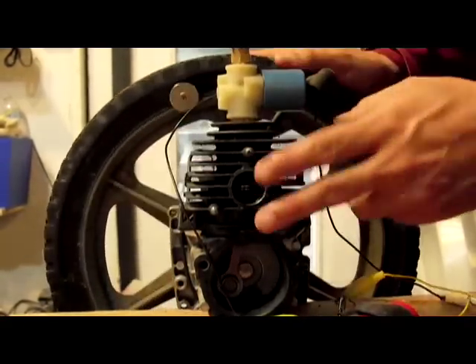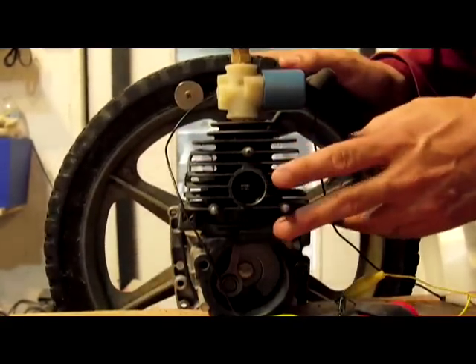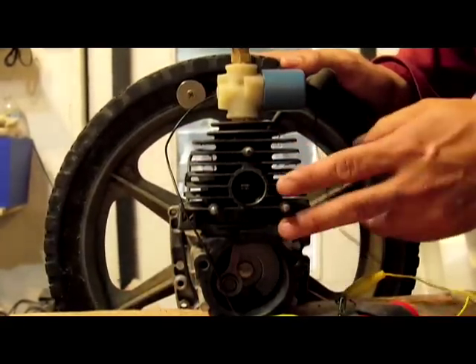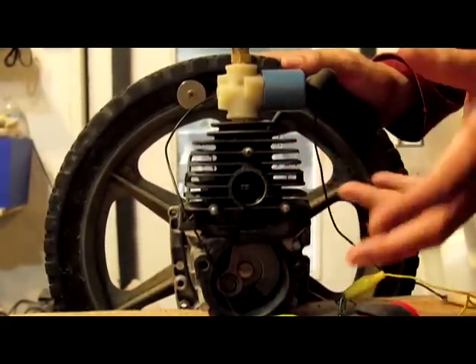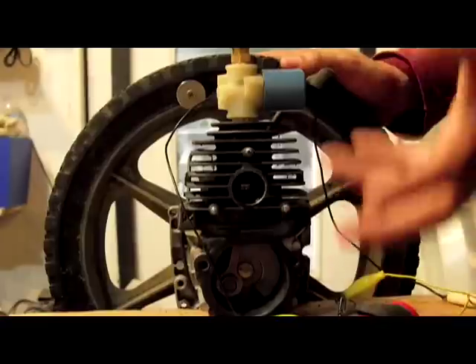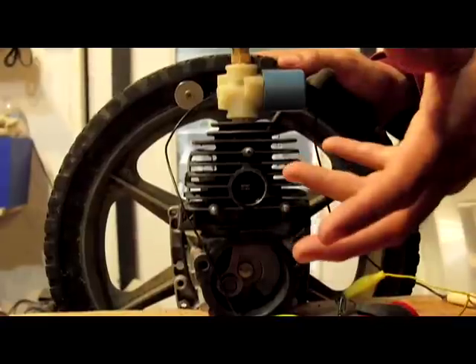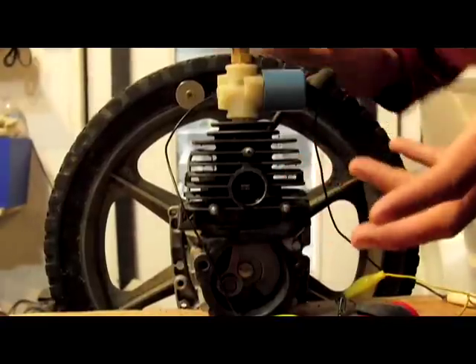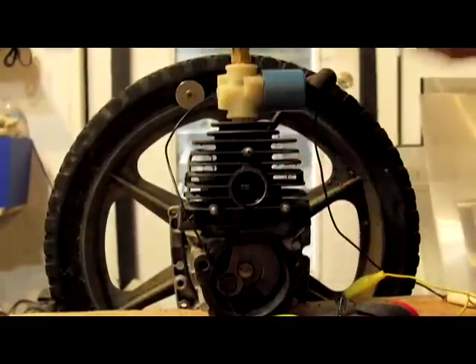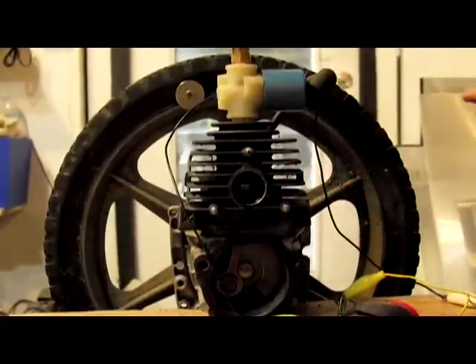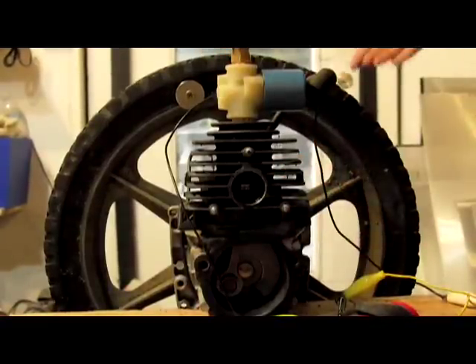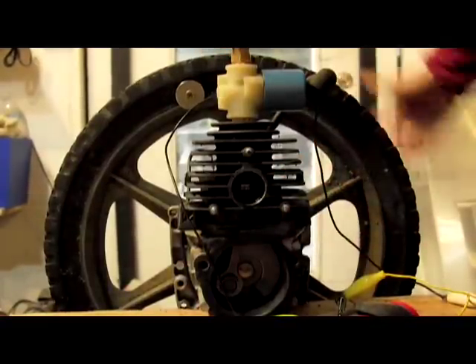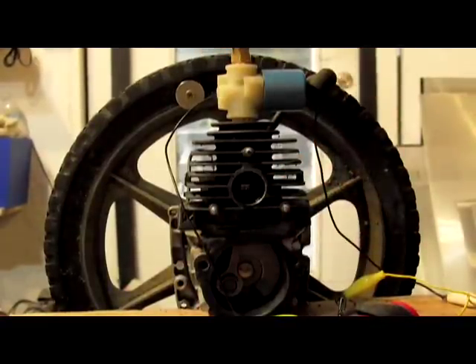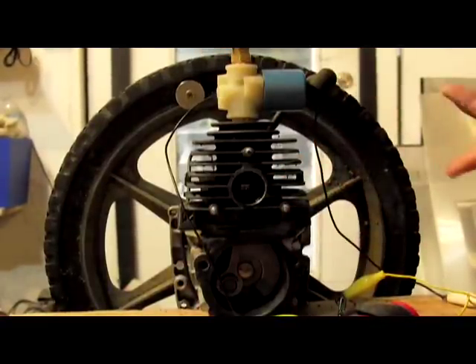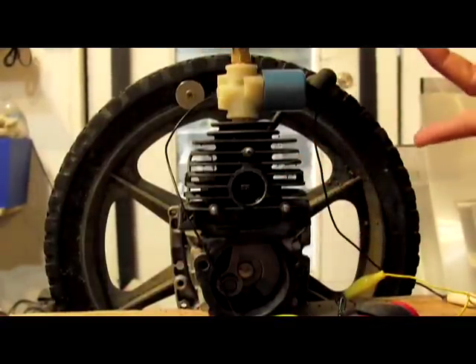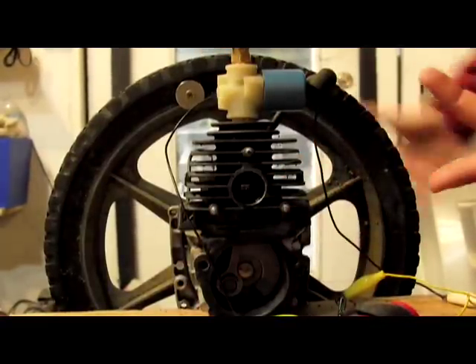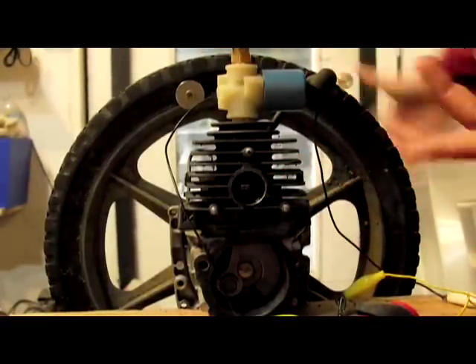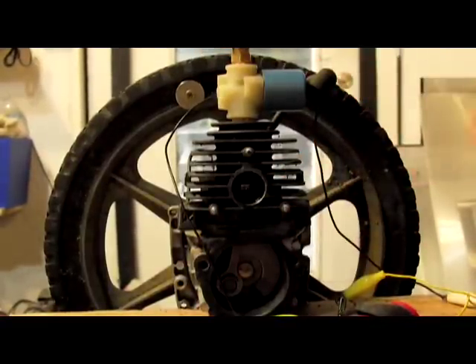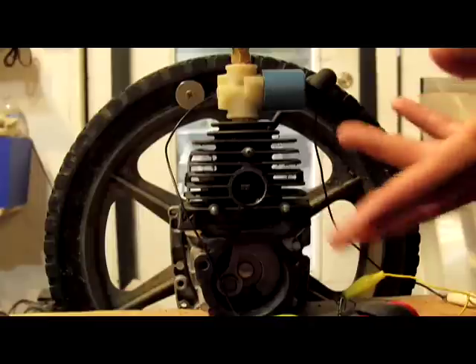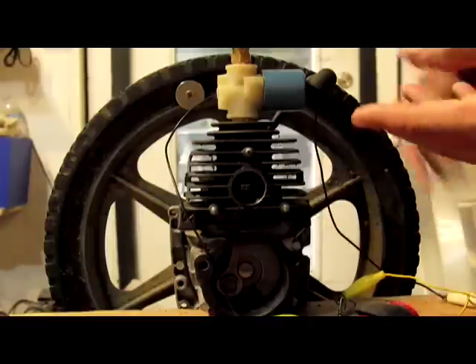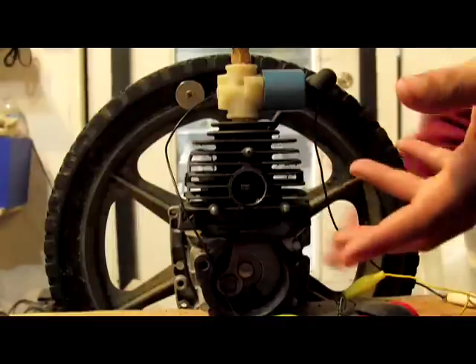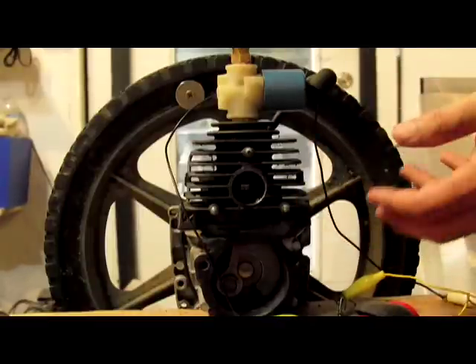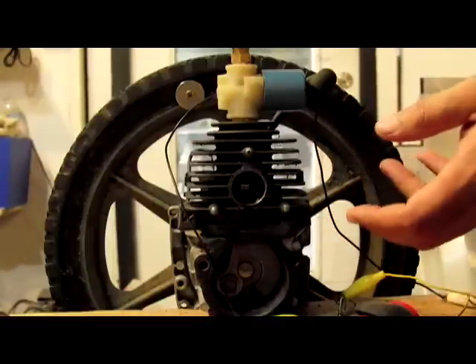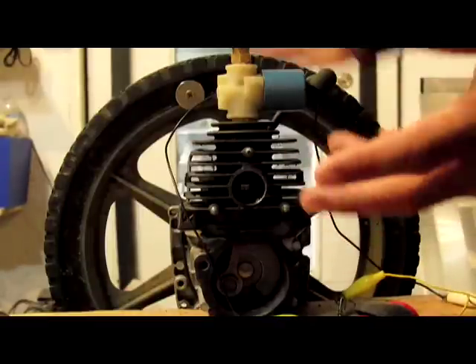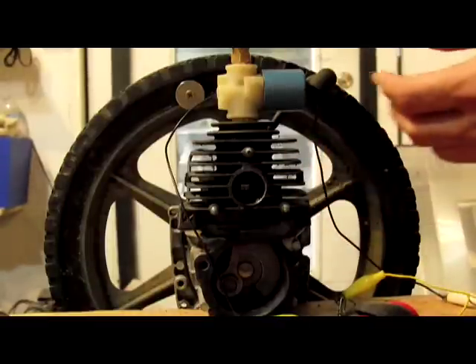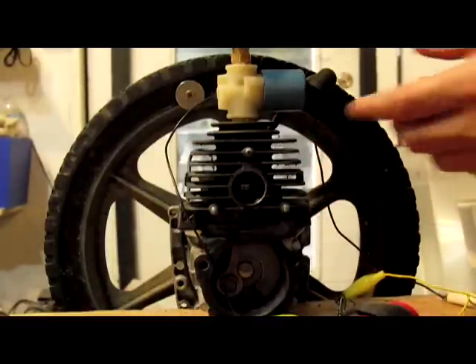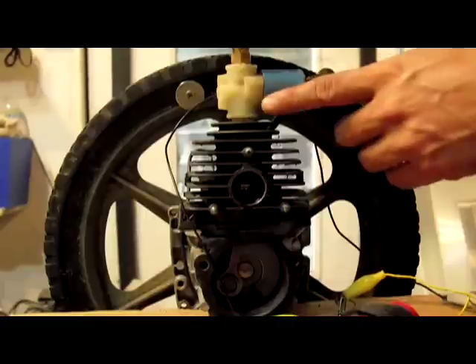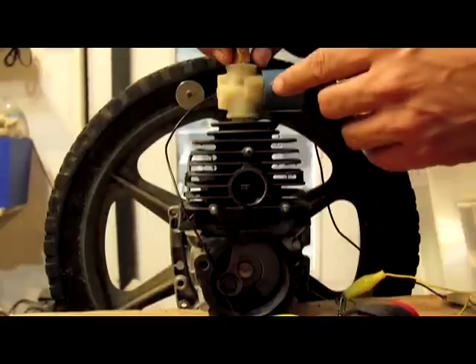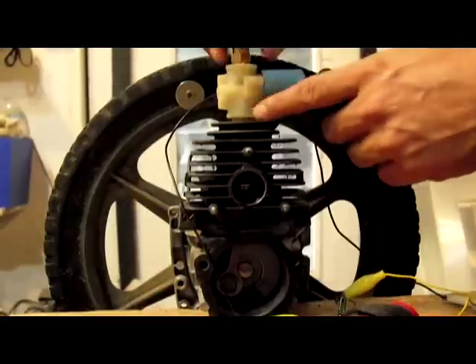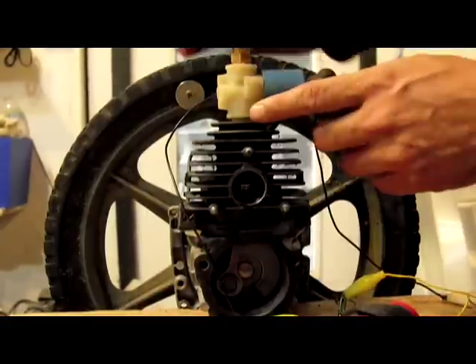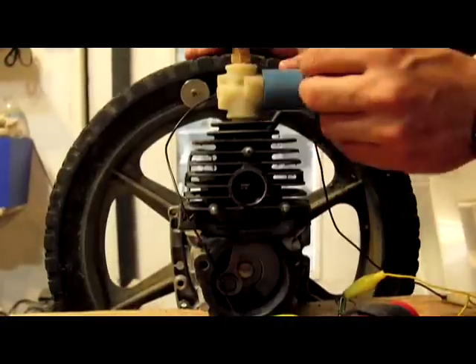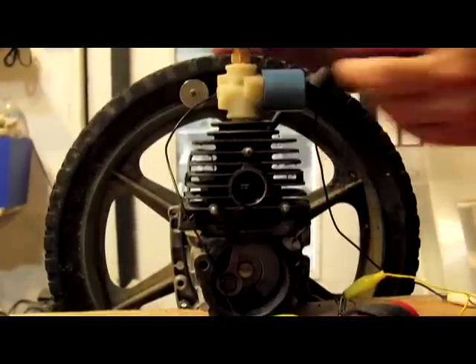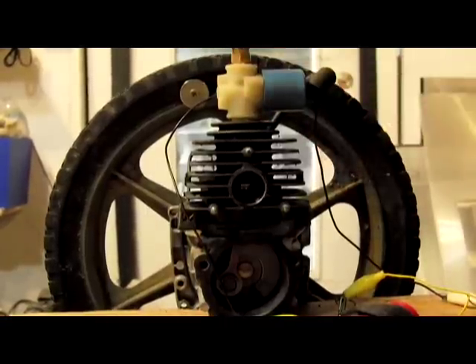This engine right here will run 10 minutes off of one fill of the compressor, and it runs perfectly well at 20 PSI or 125 PSI — it doesn't really matter for this one — and that is at a quarter-inch volume.